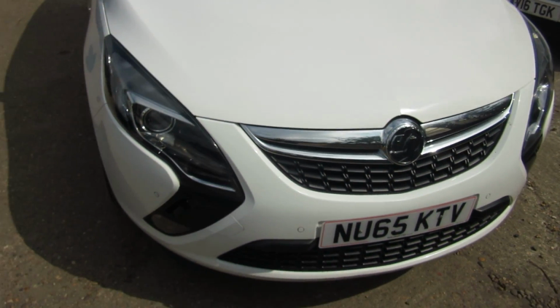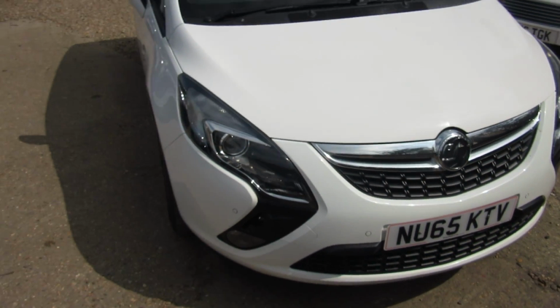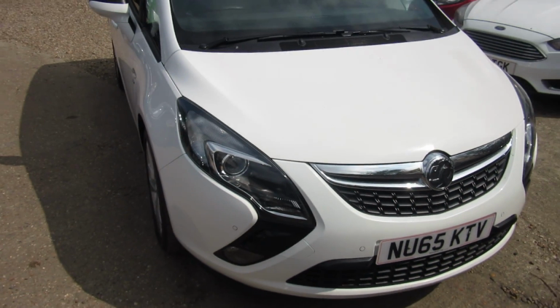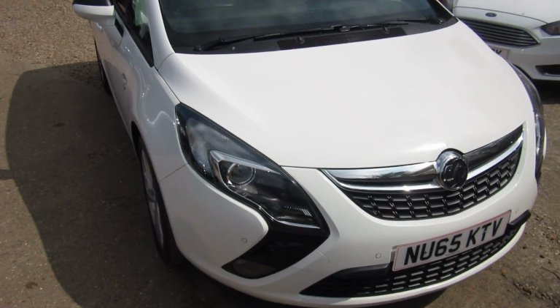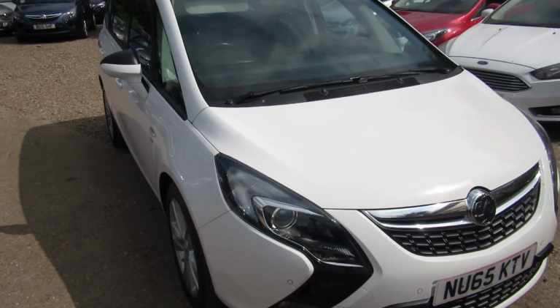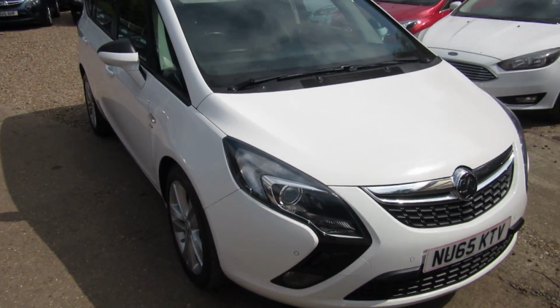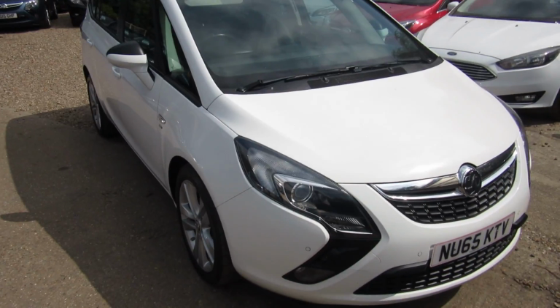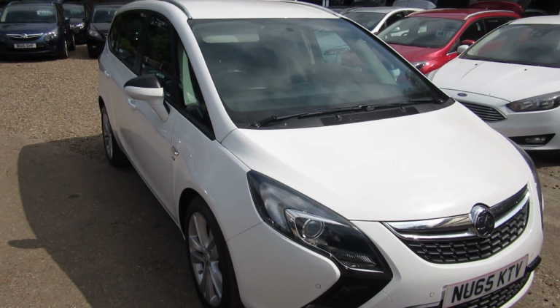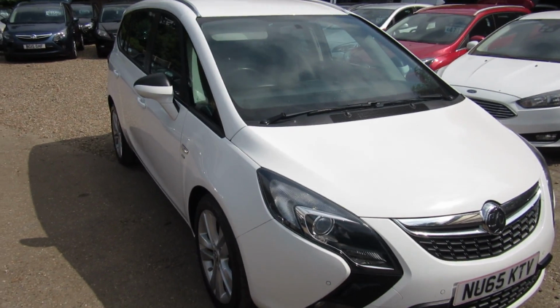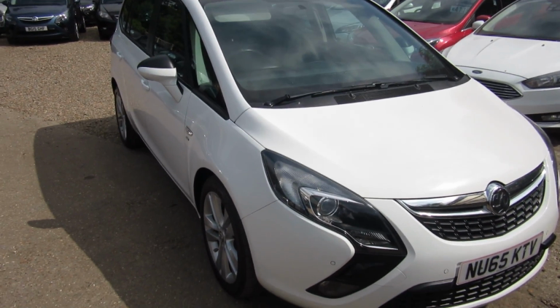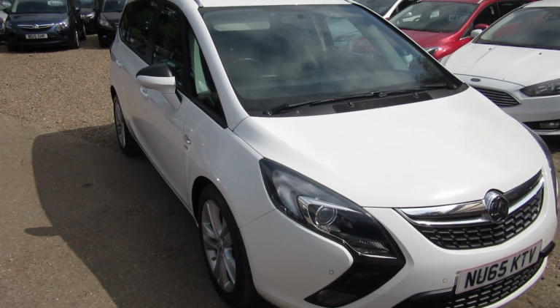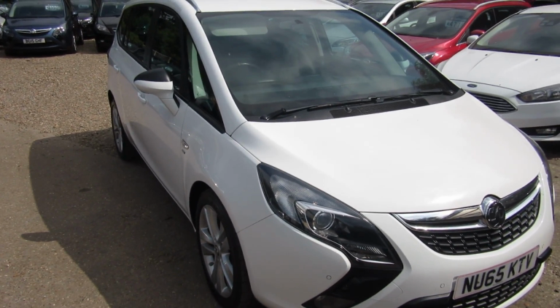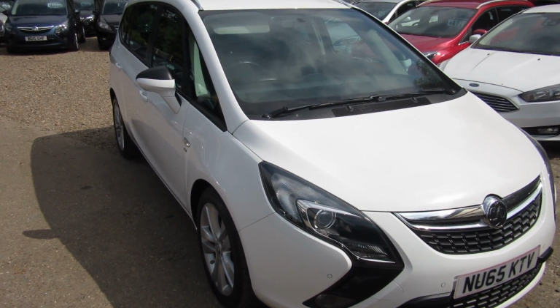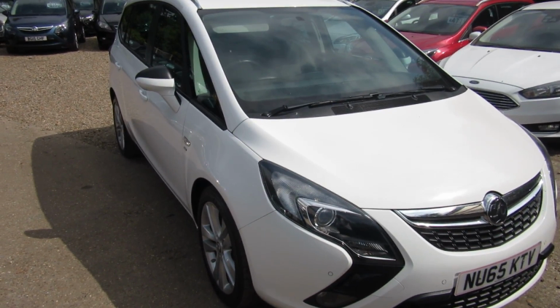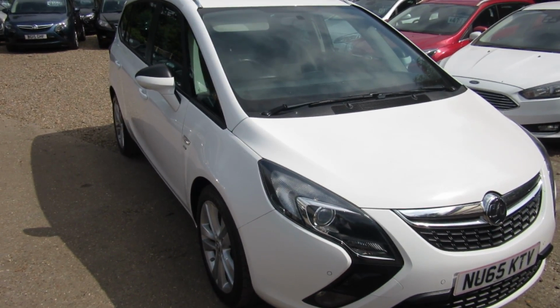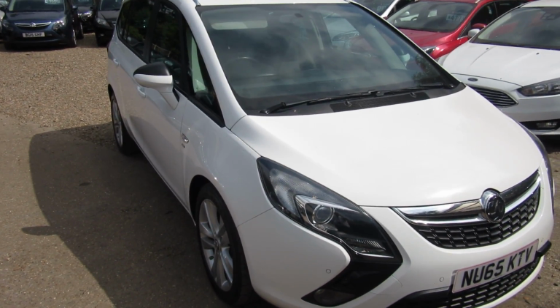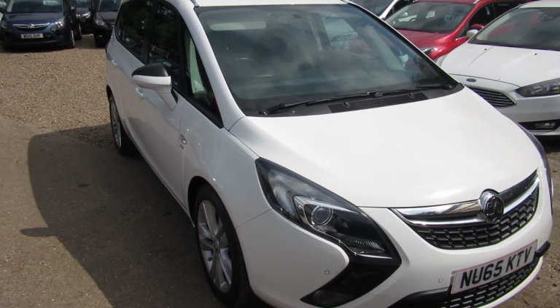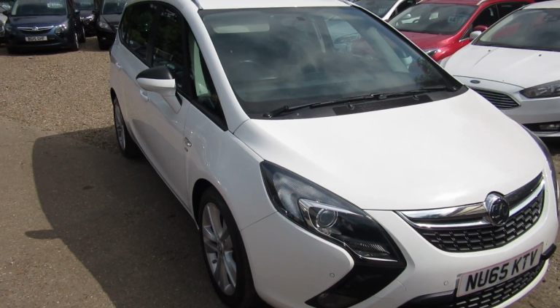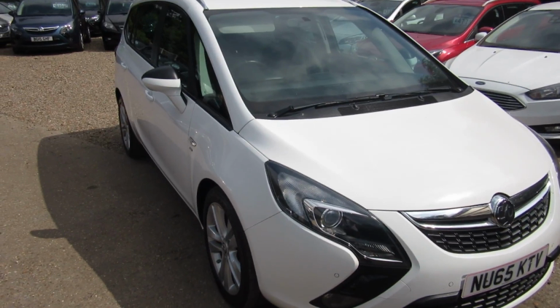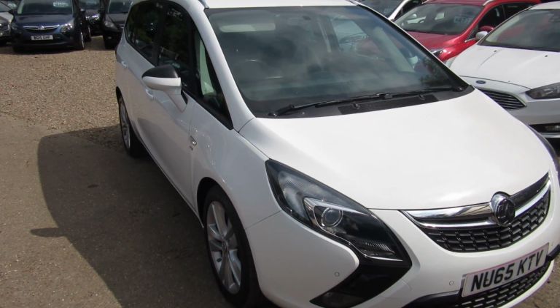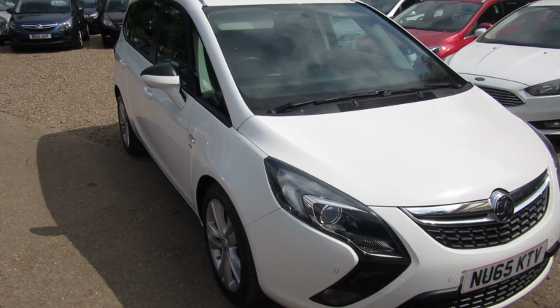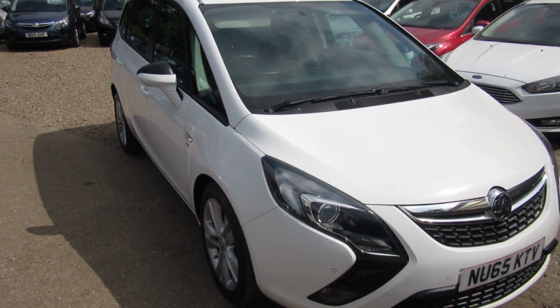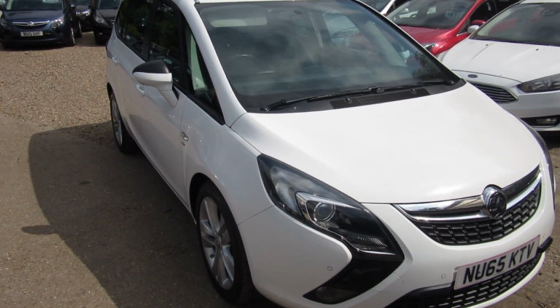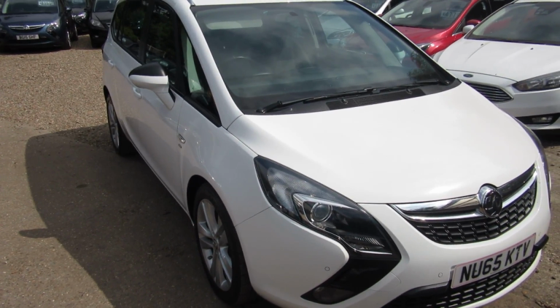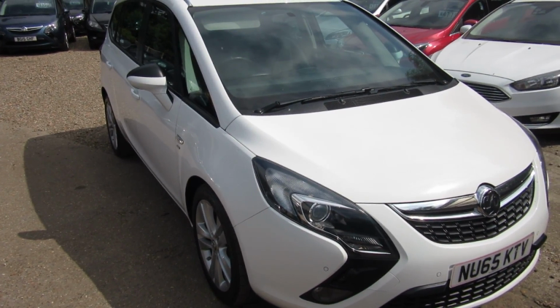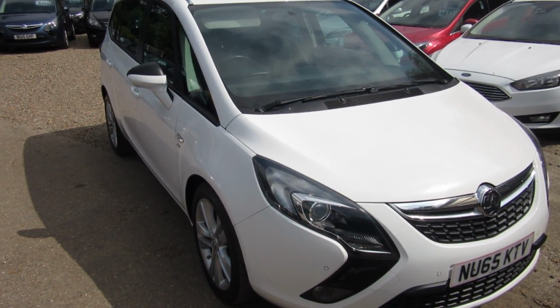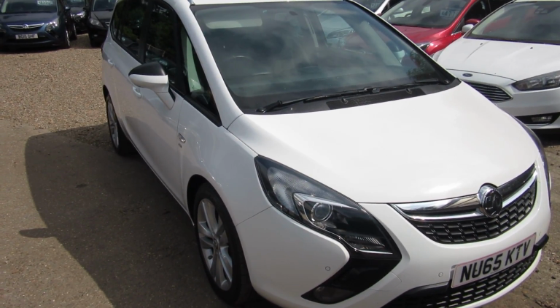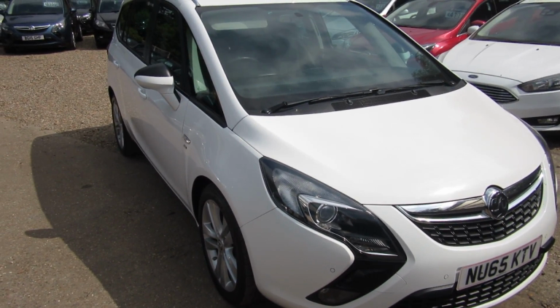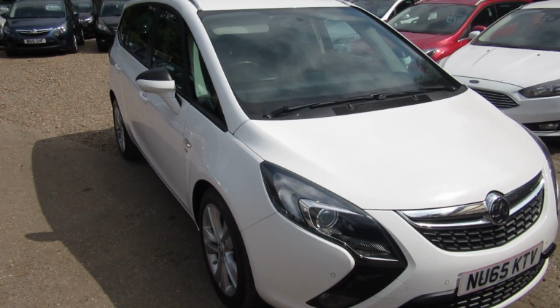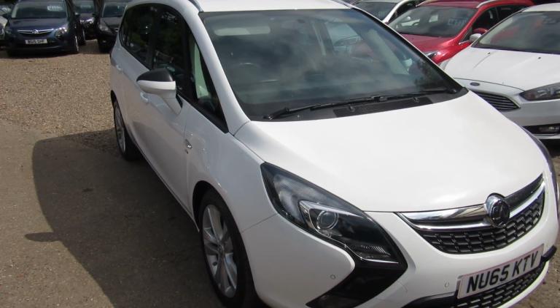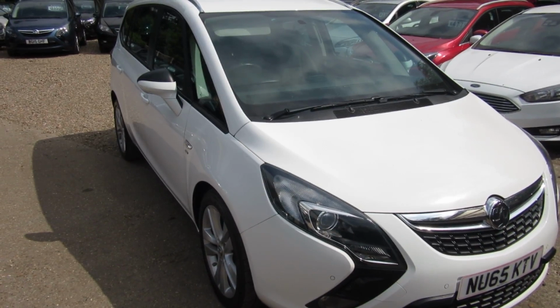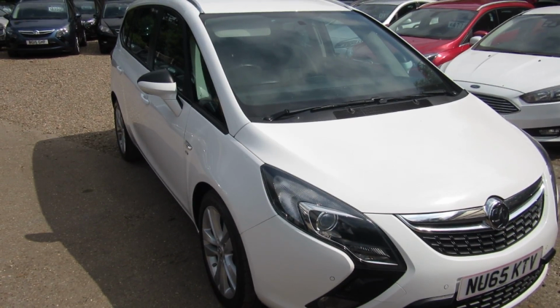So quick recap: 65-plate Zafira Tourer SRI 1.4 turbo petrol car, one owner from new with full service history. Check out this car on our website at www.vauxhallcity.co.uk.